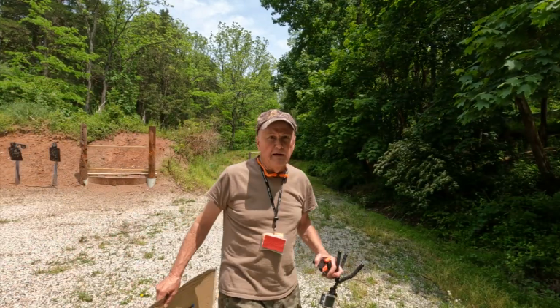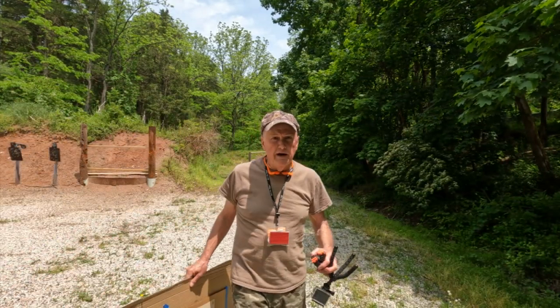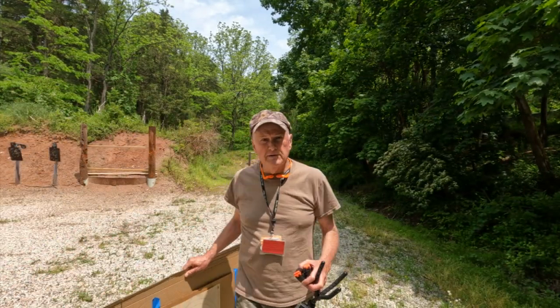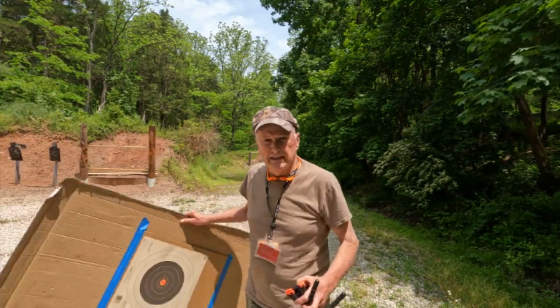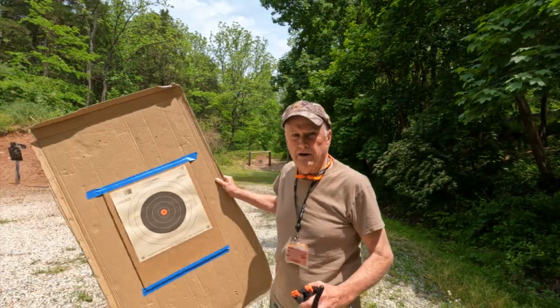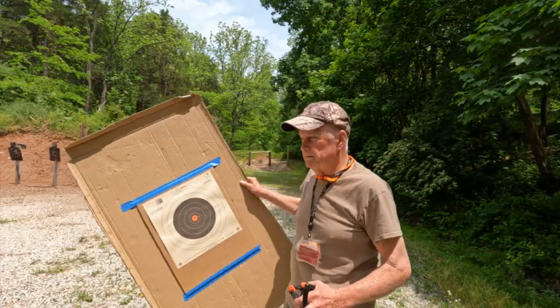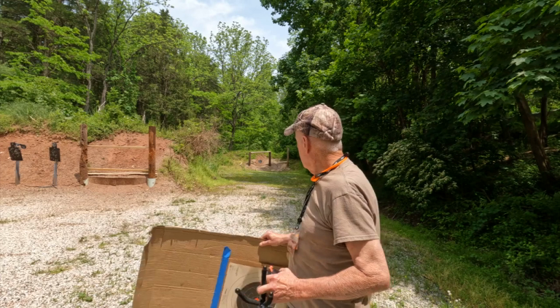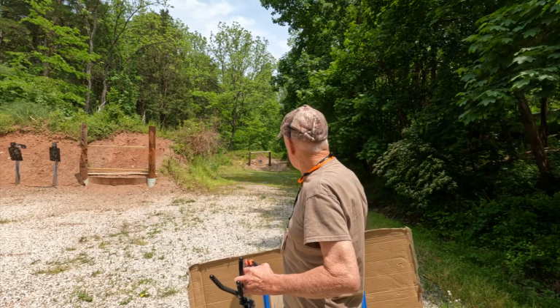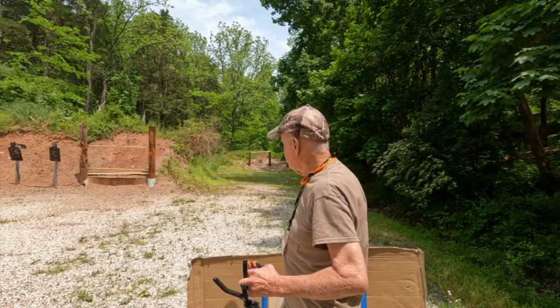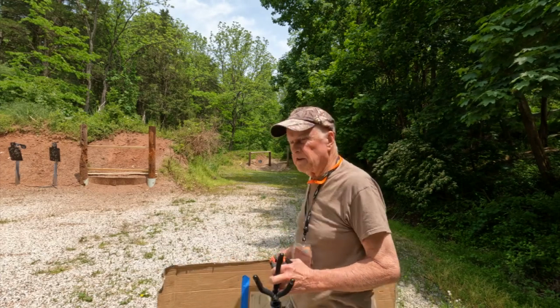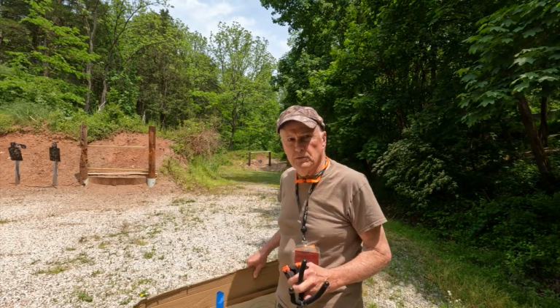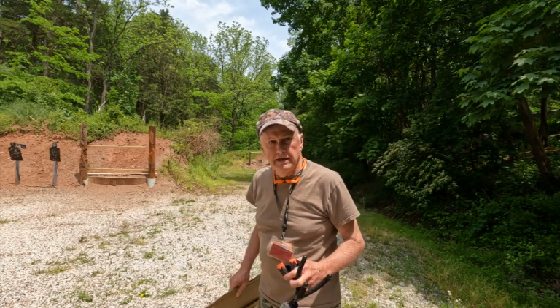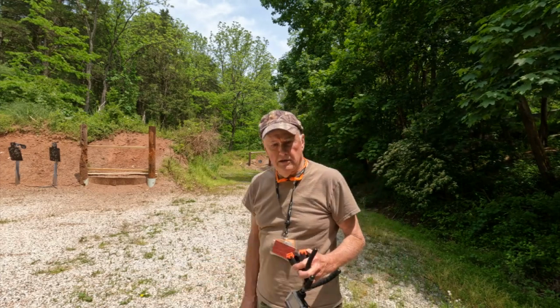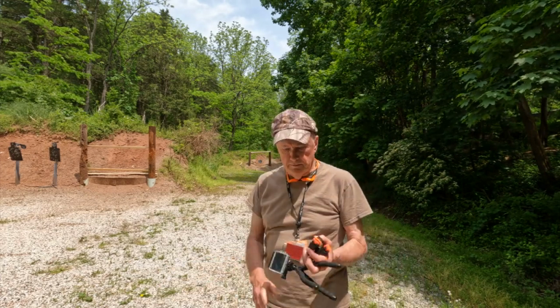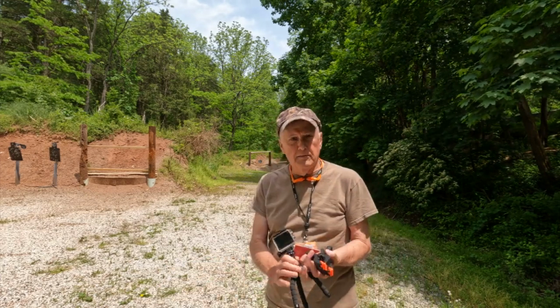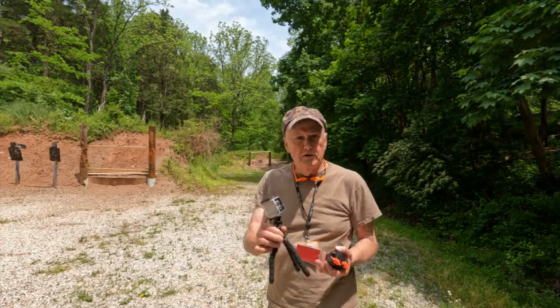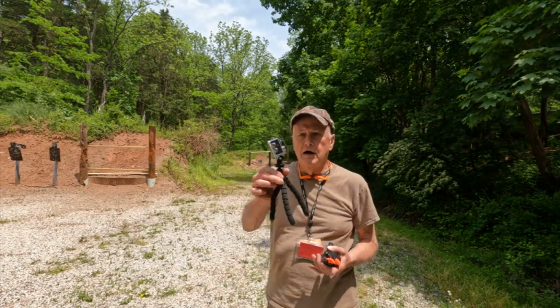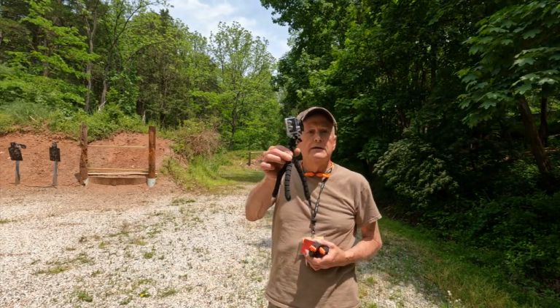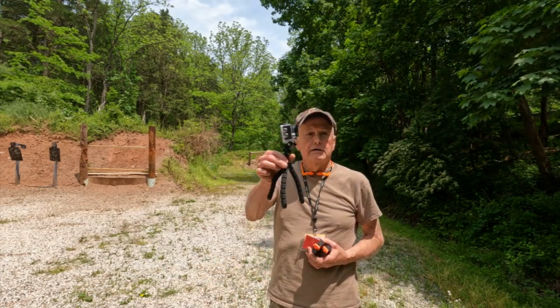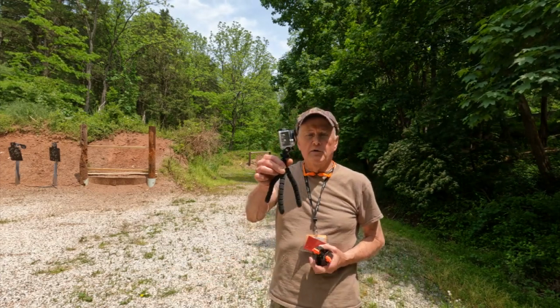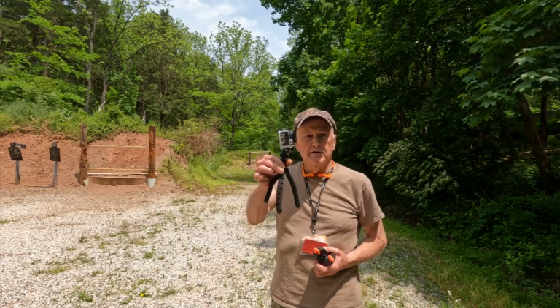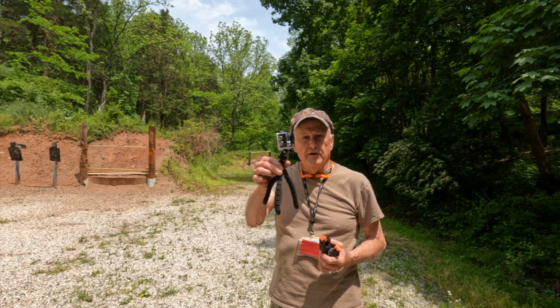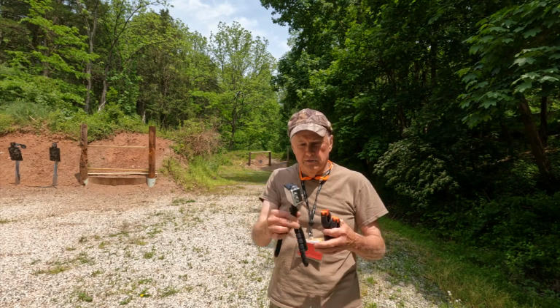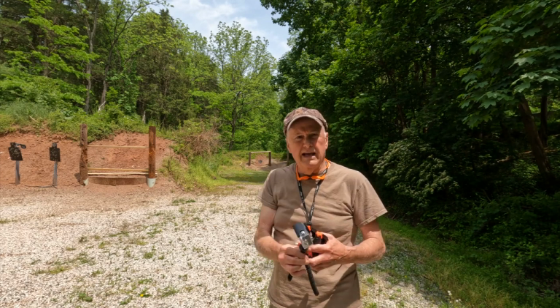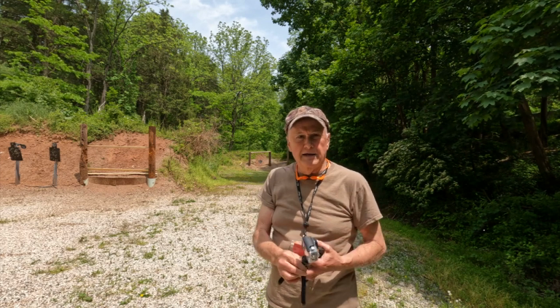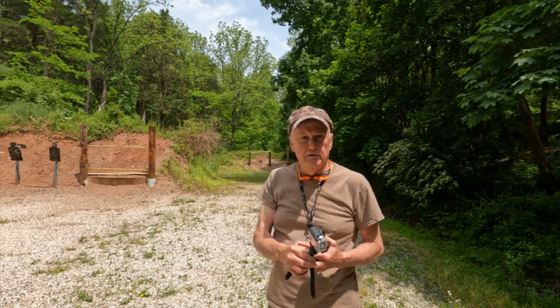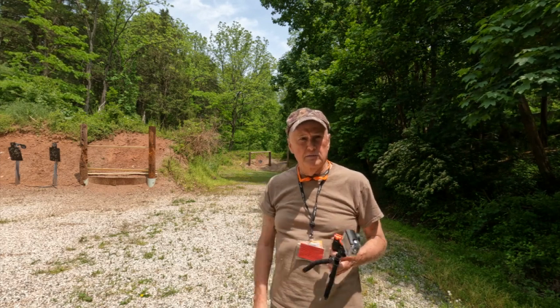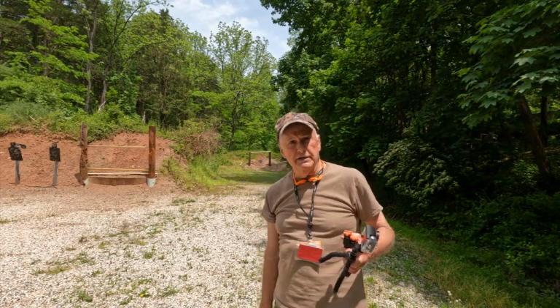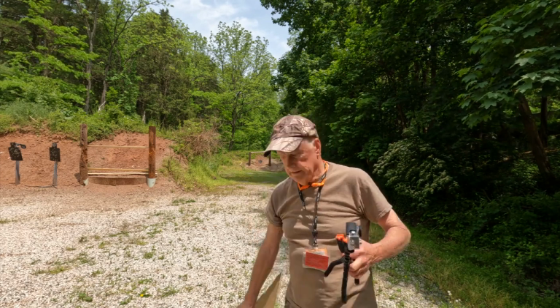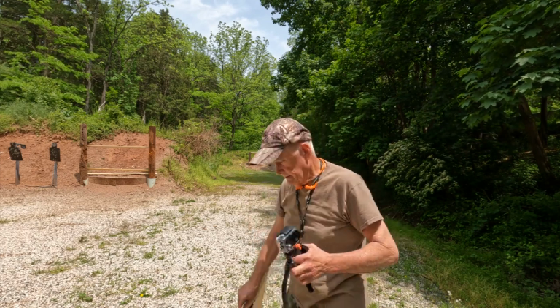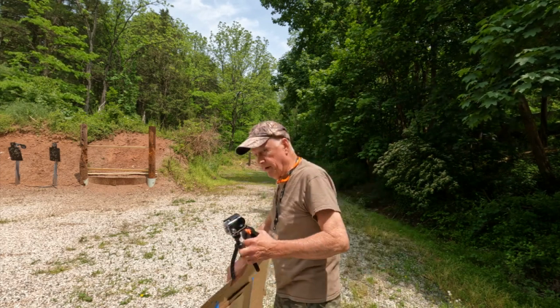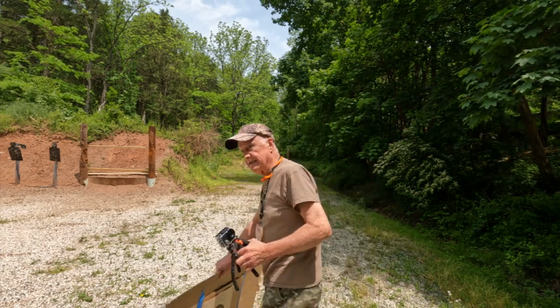Okay, I'm going downrange, going to set this target up — probably about 50 yards away. I'm also going to put a little camera up there at the target so we can keep an eye on what's going on. I'll be right back.